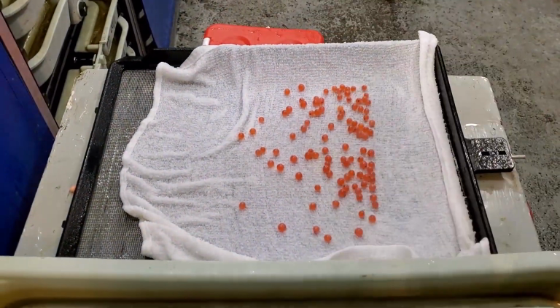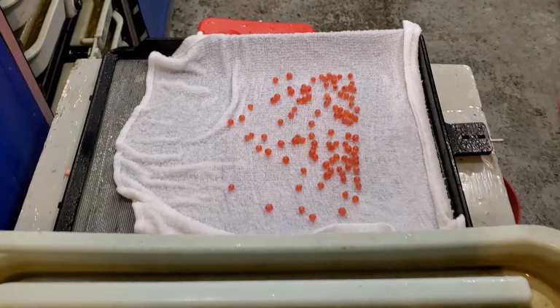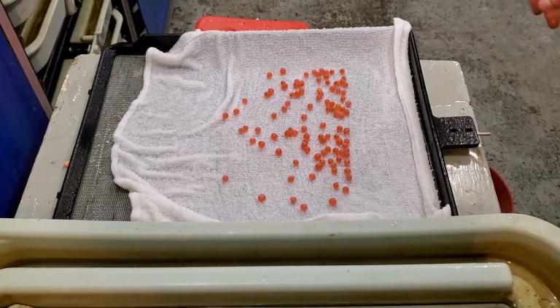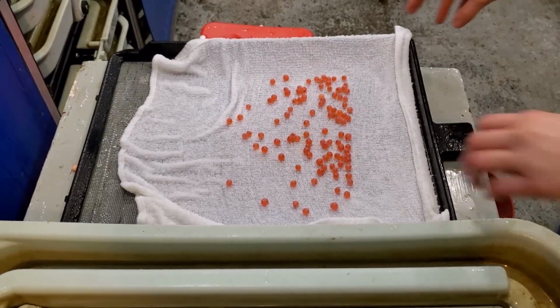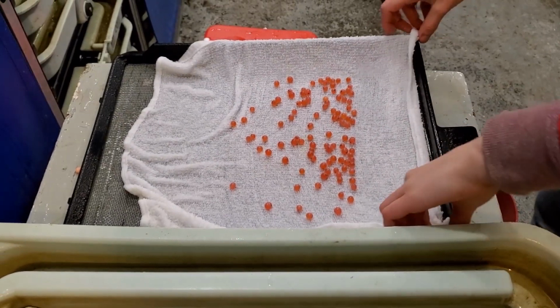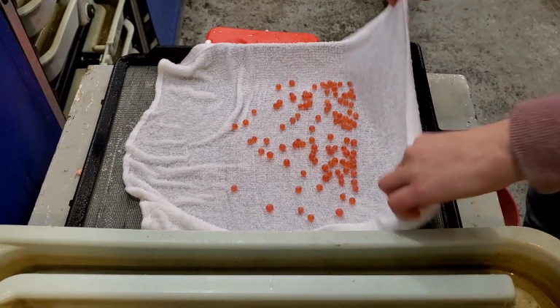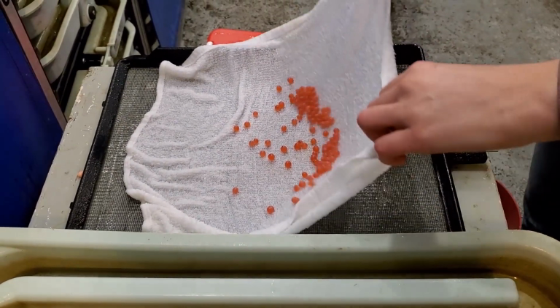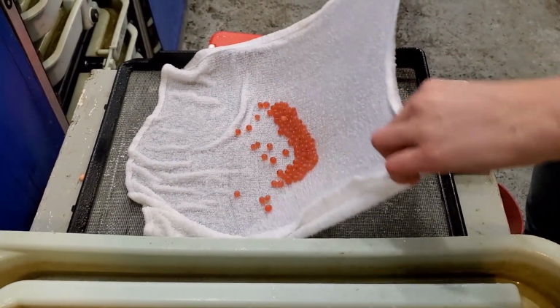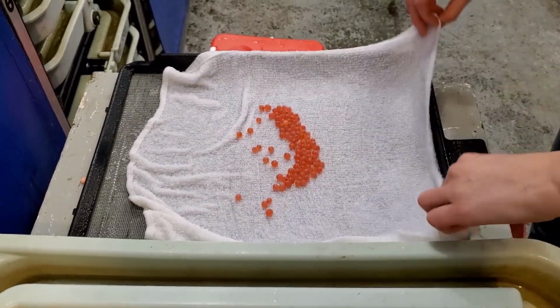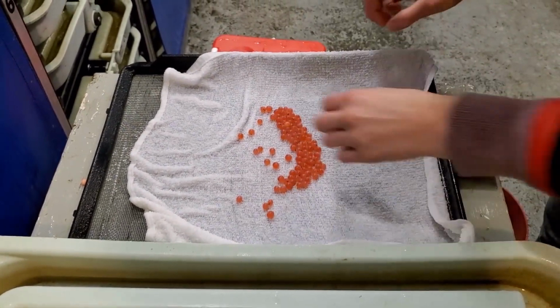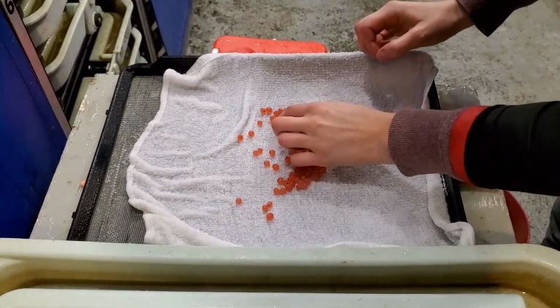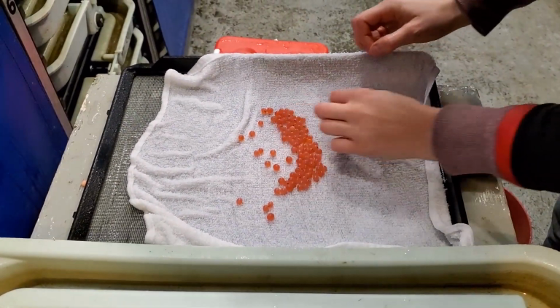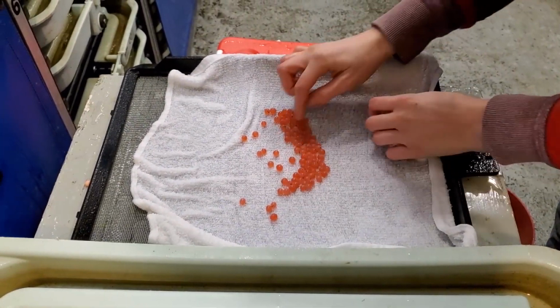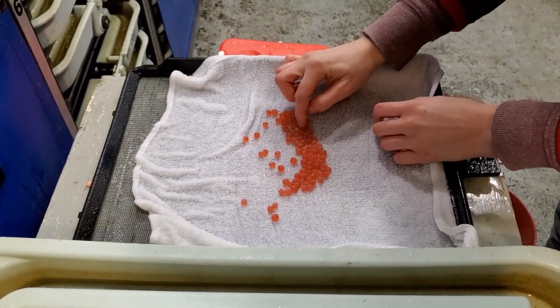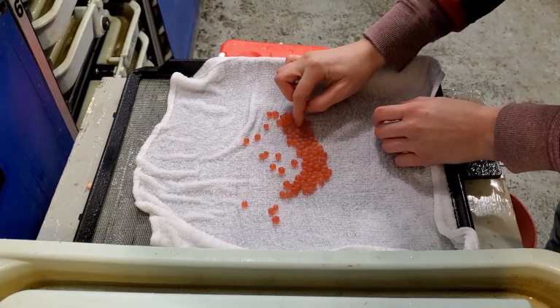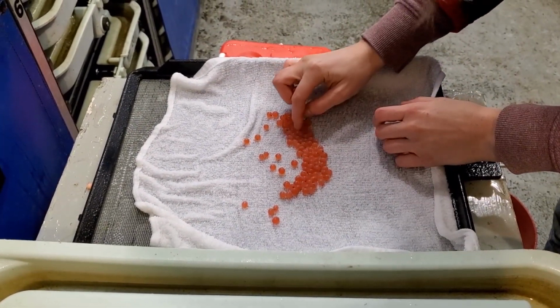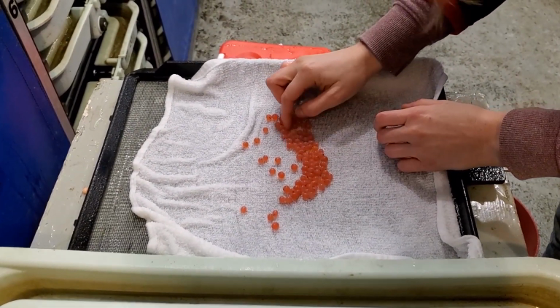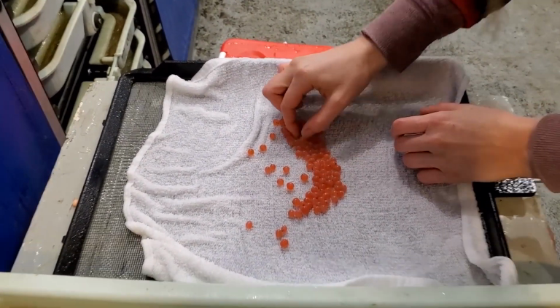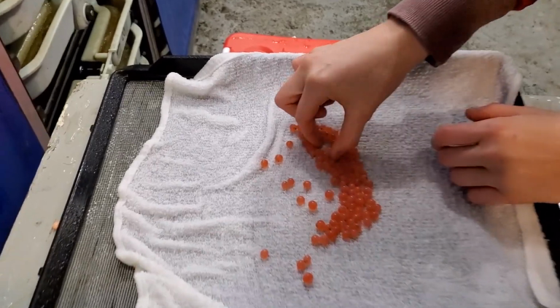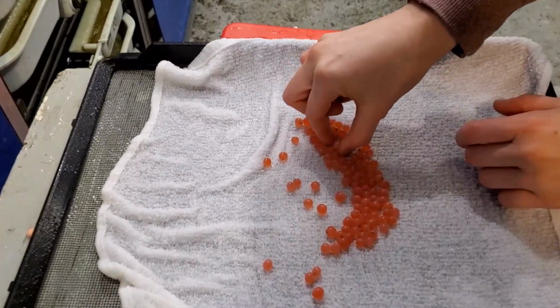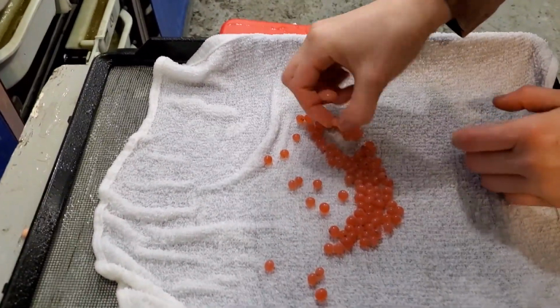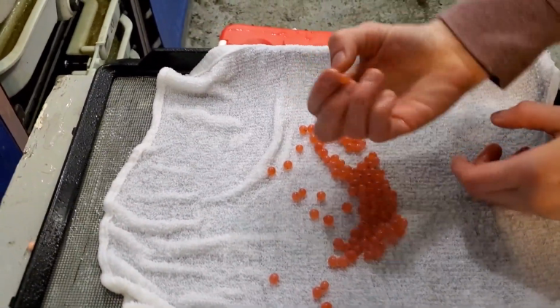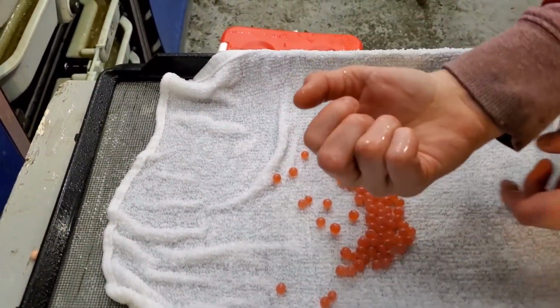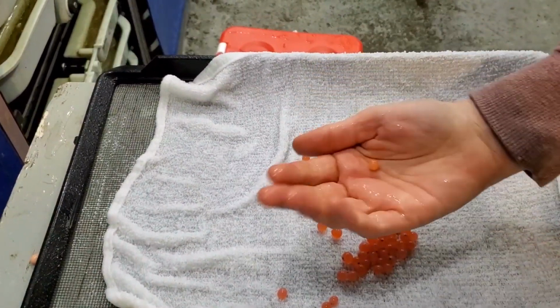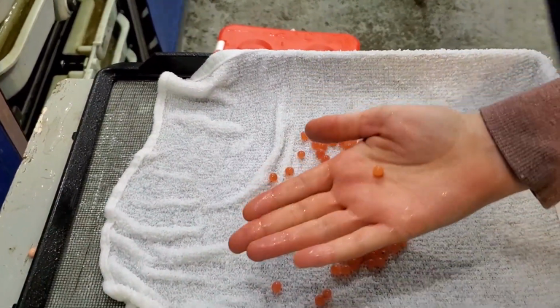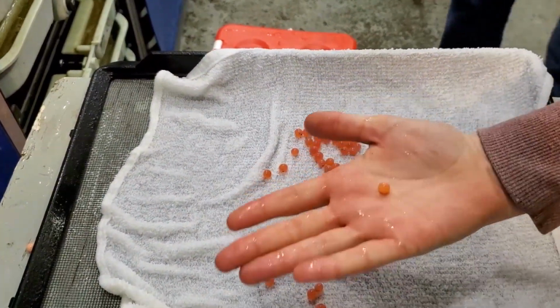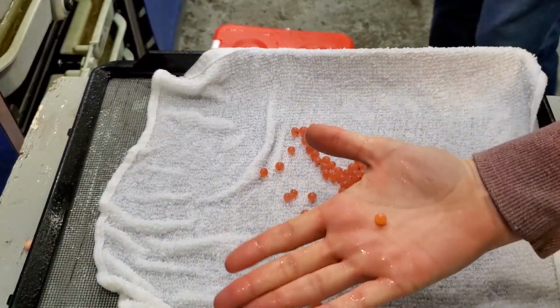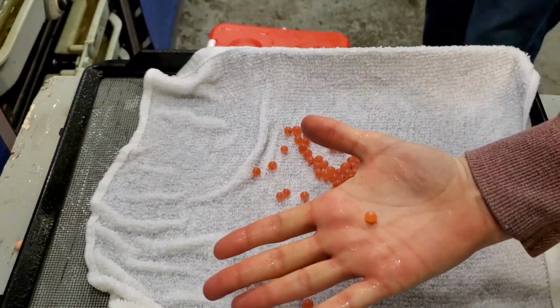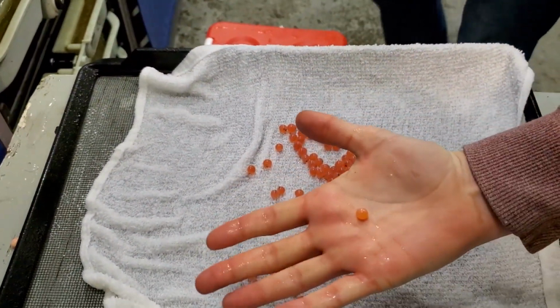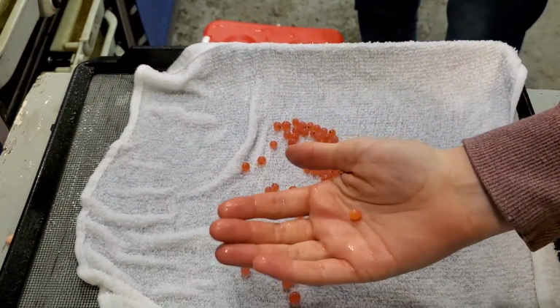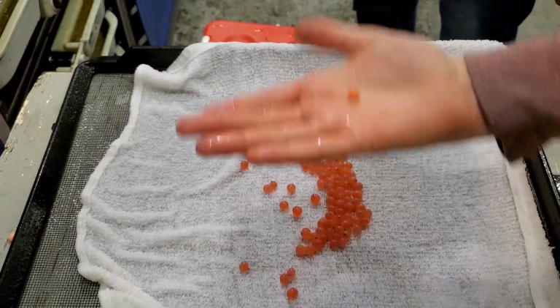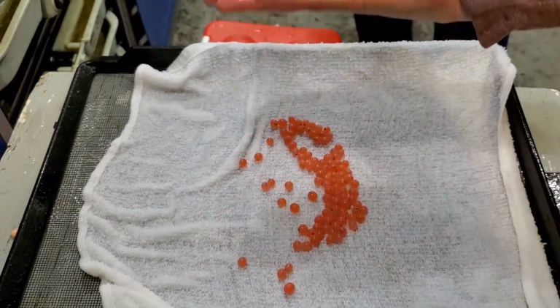Inert means that they were not fertilized. Dead eggs turn white, and you can tell if an egg is inert because you won't see the little eyes of the salmon inside of it.